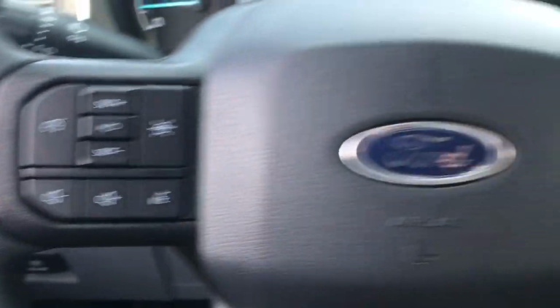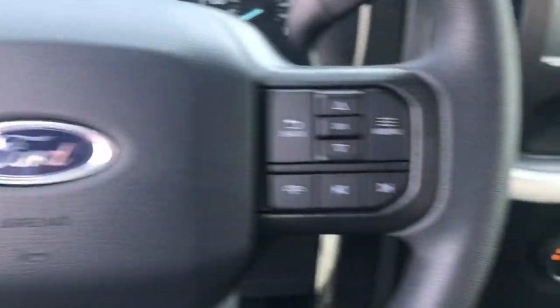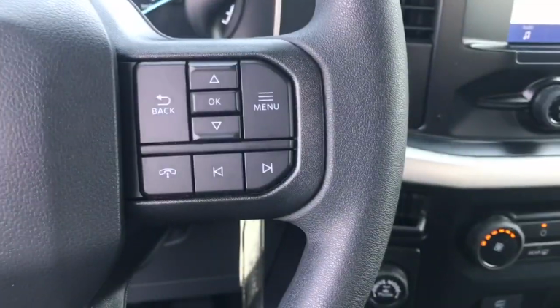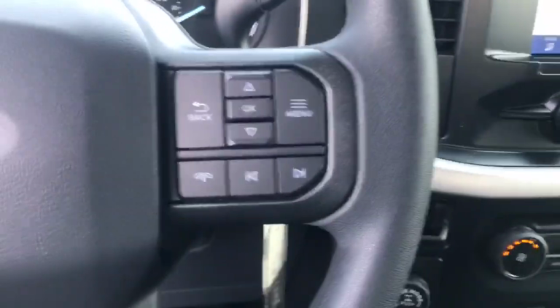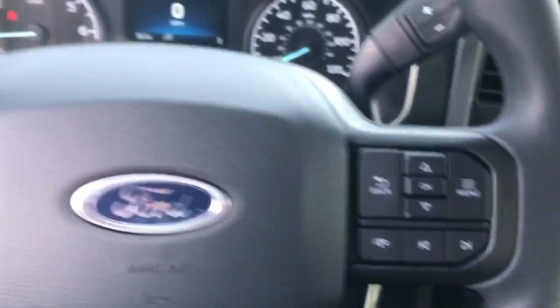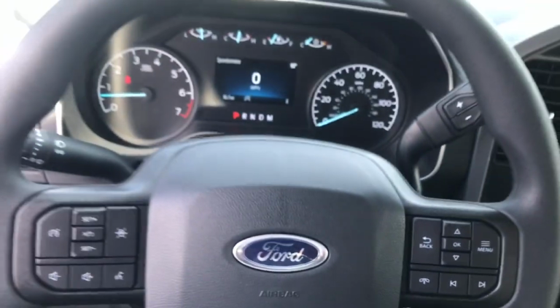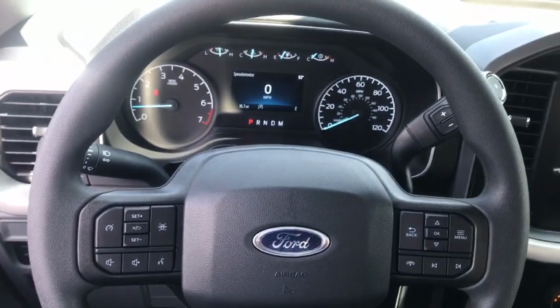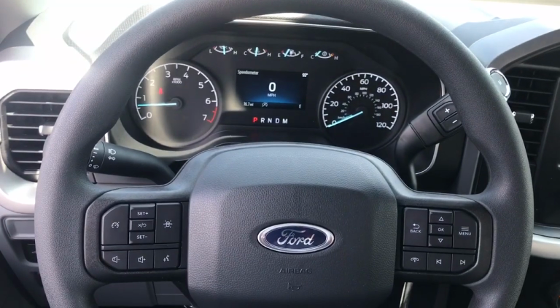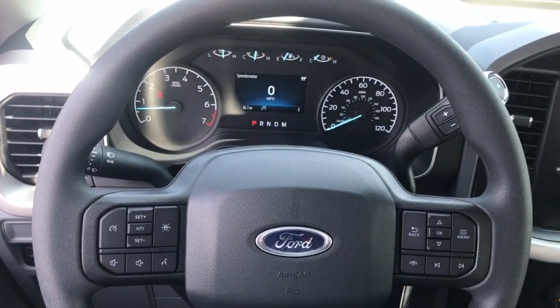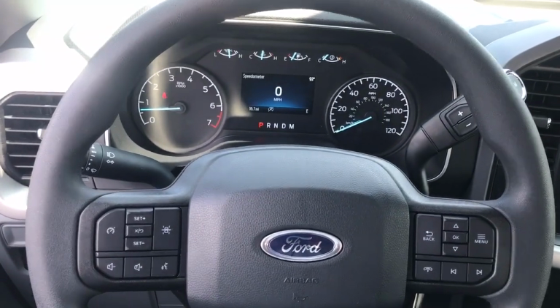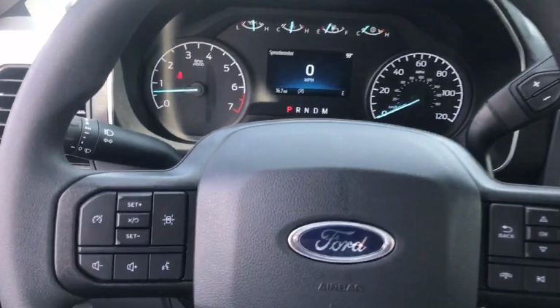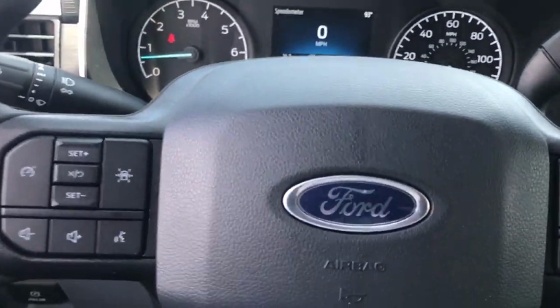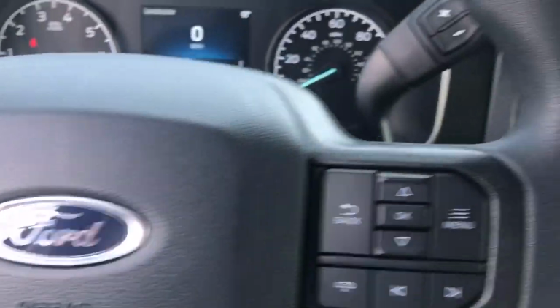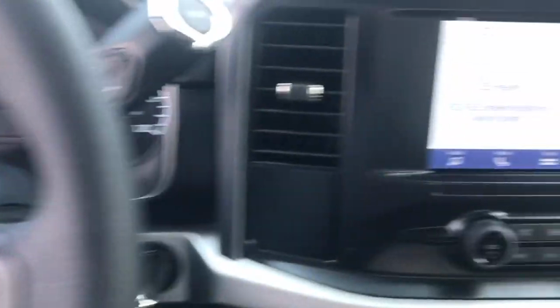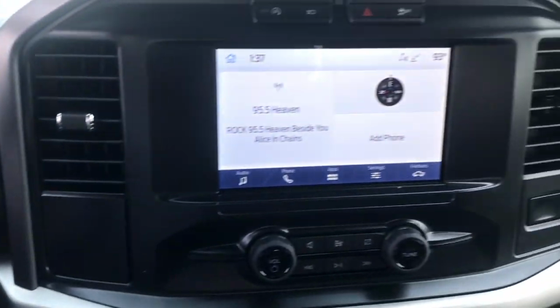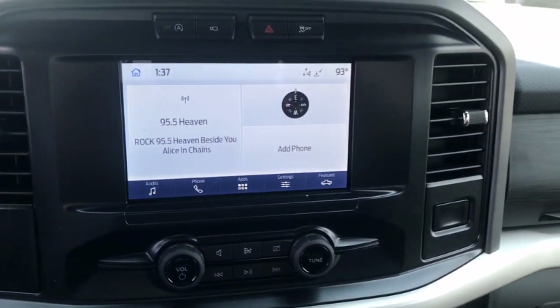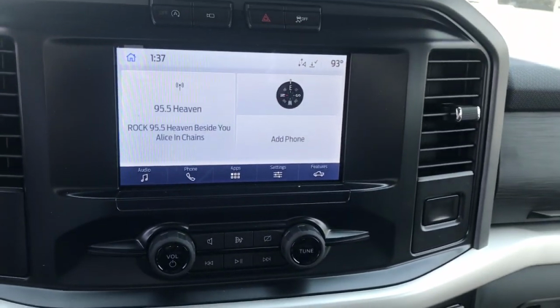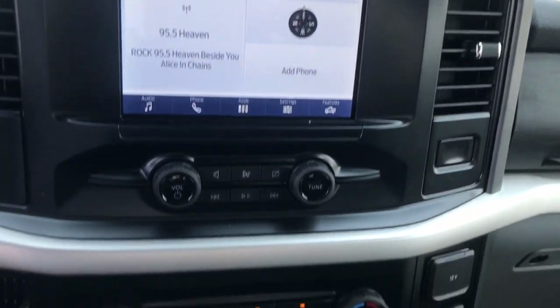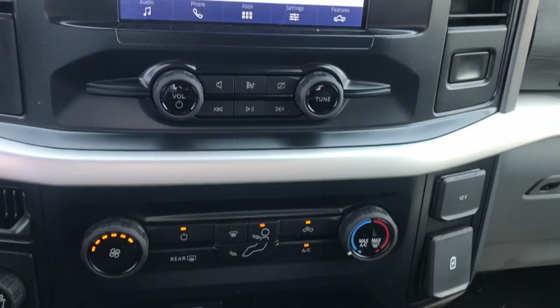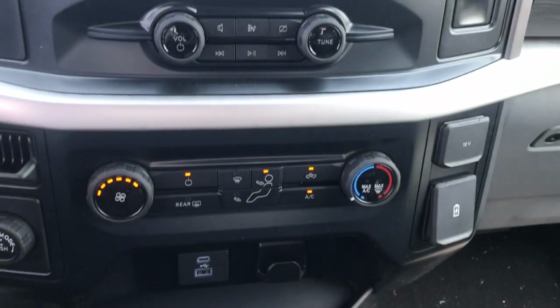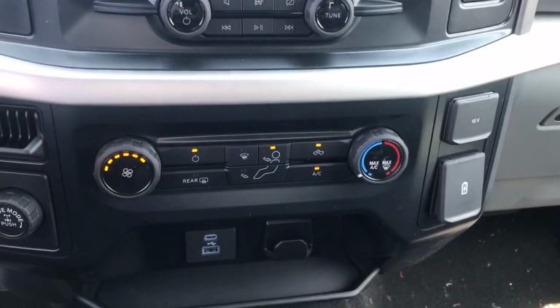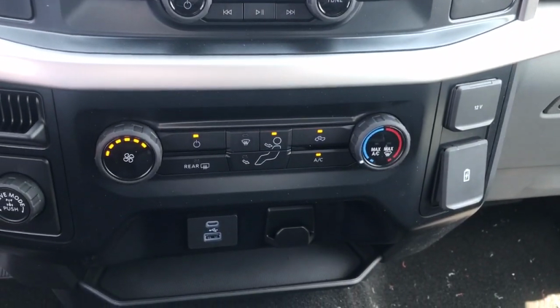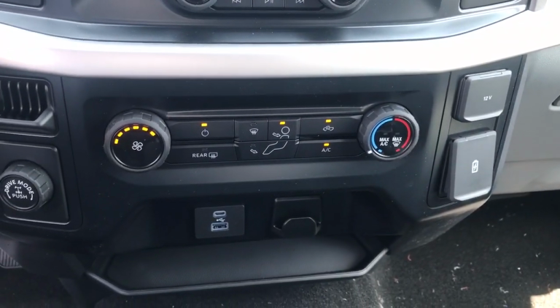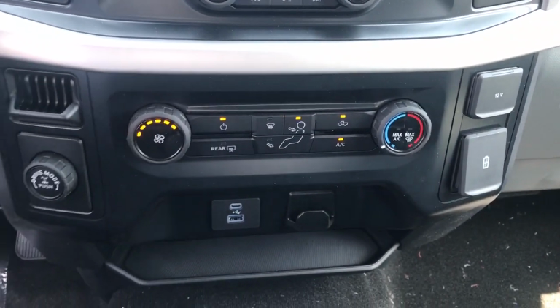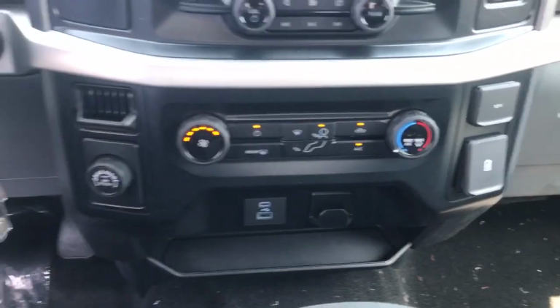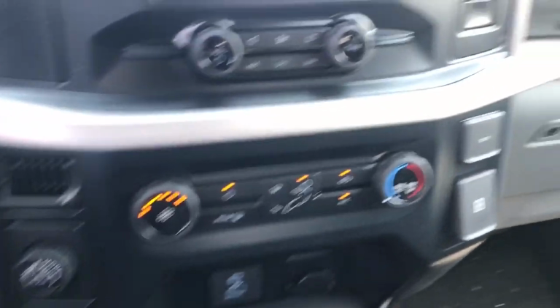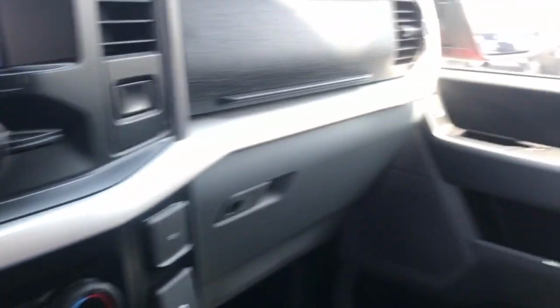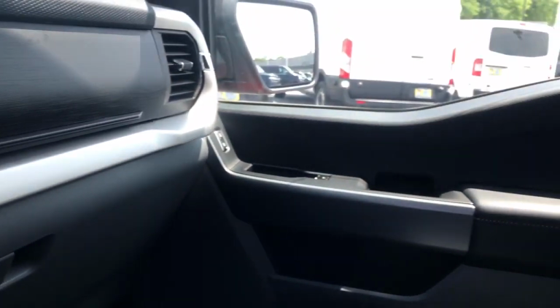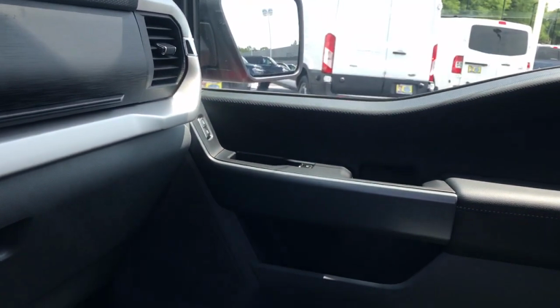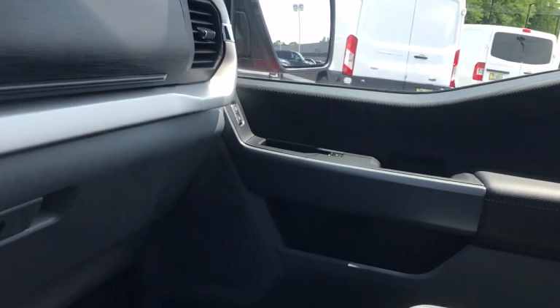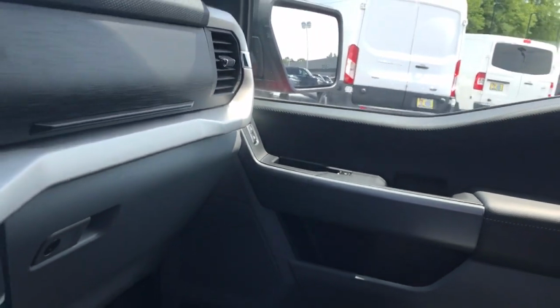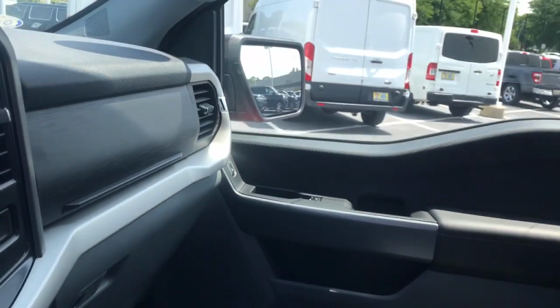Pre-collision system, keyless entry, V6 cylinder engine, heated mirrors, lane-keeping assist, remote engine start, fog lamps, backup camera, Wi-Fi hotspot, alarm.